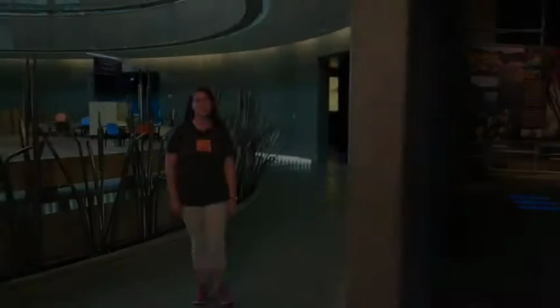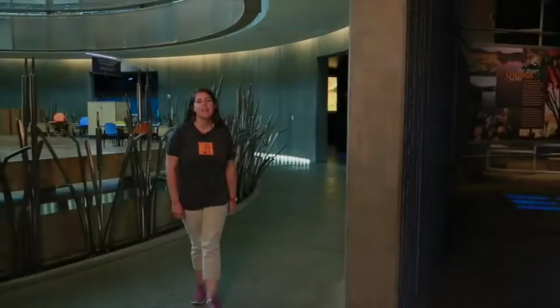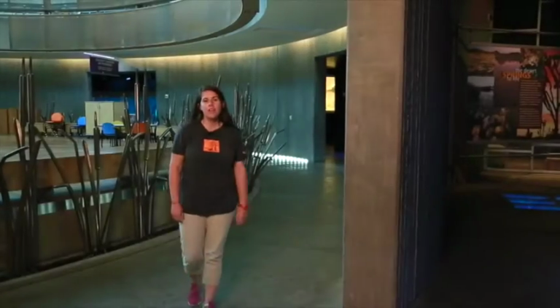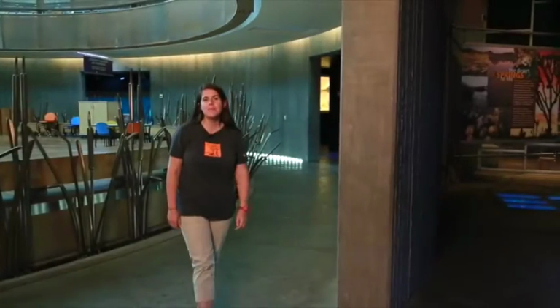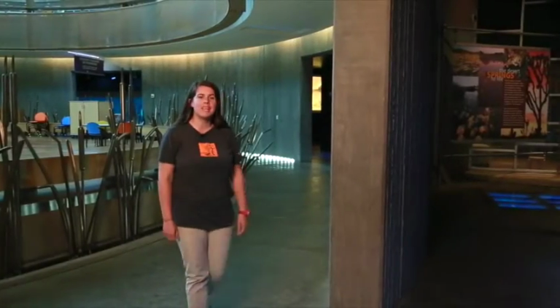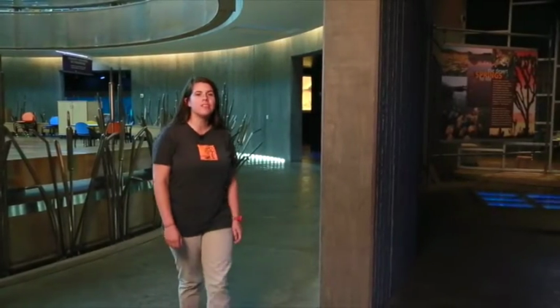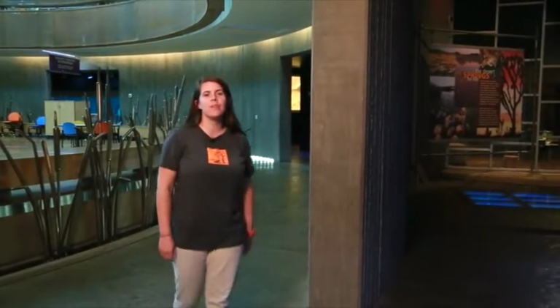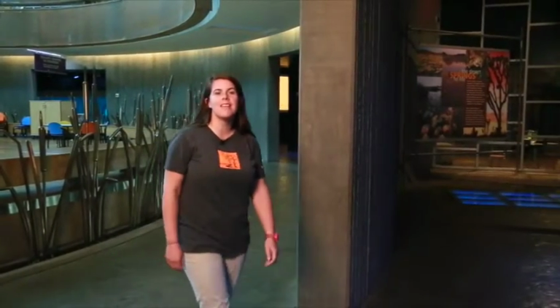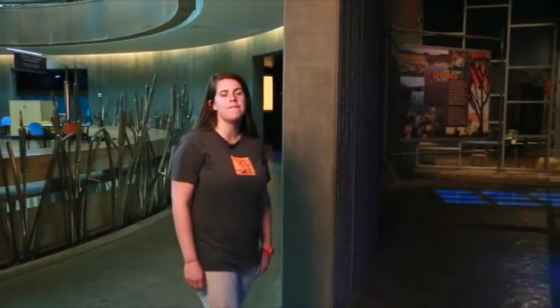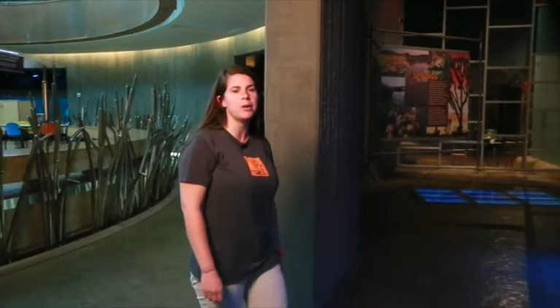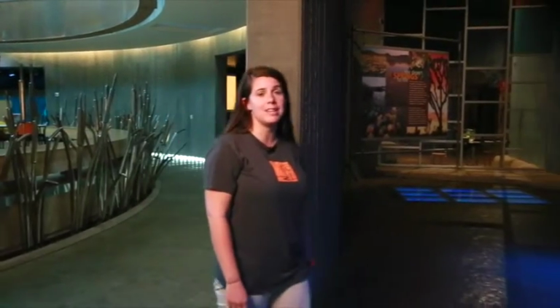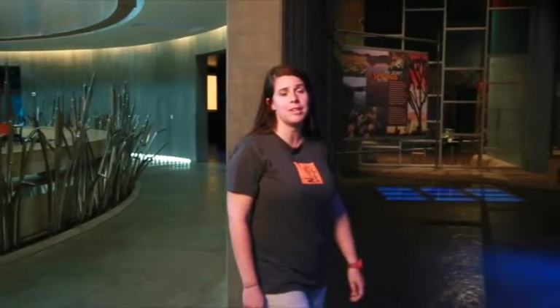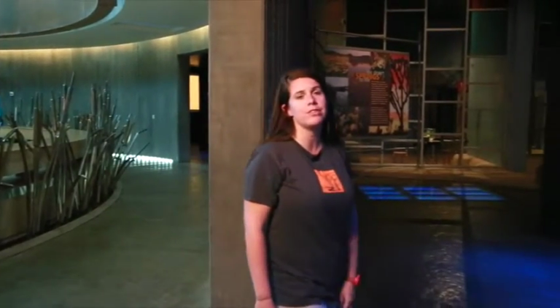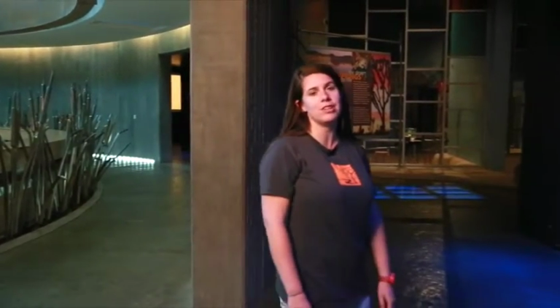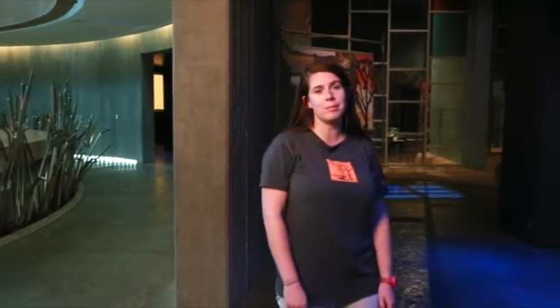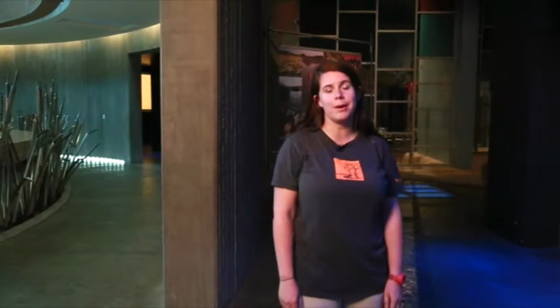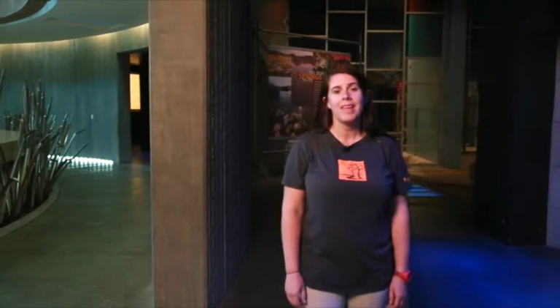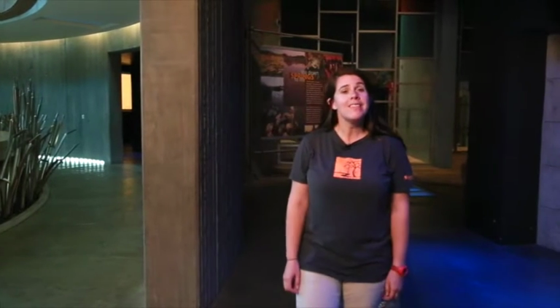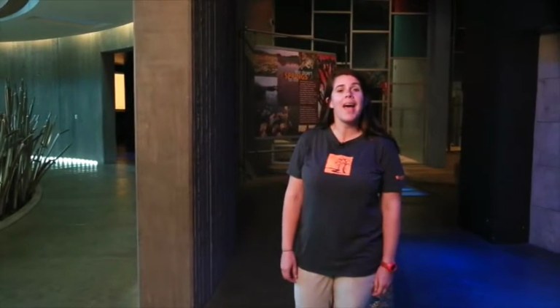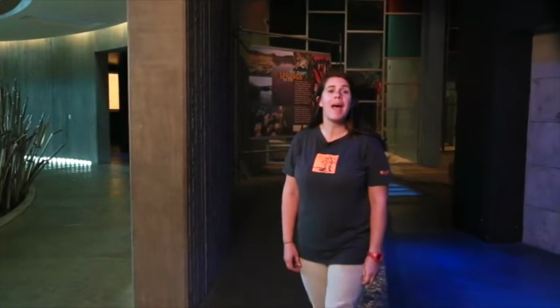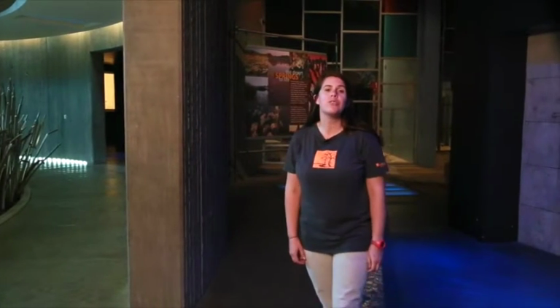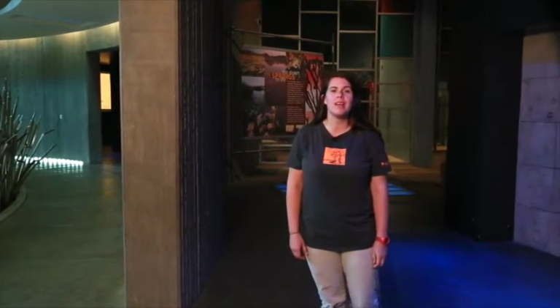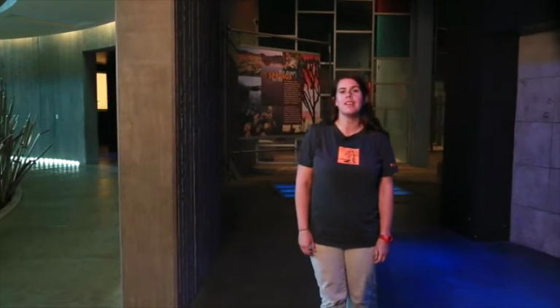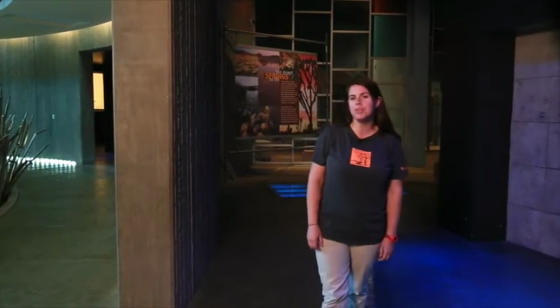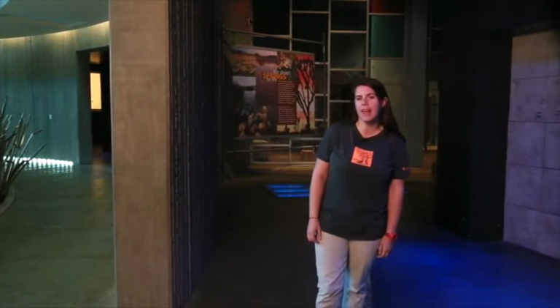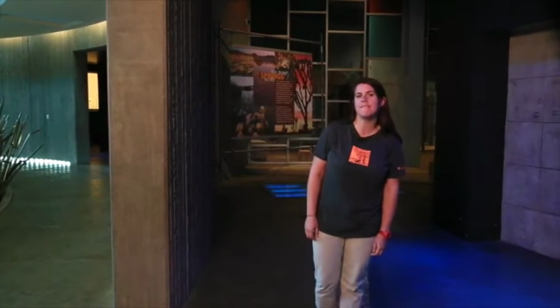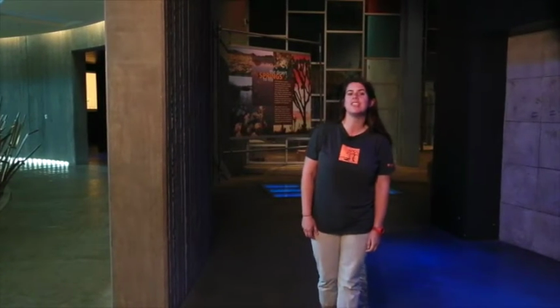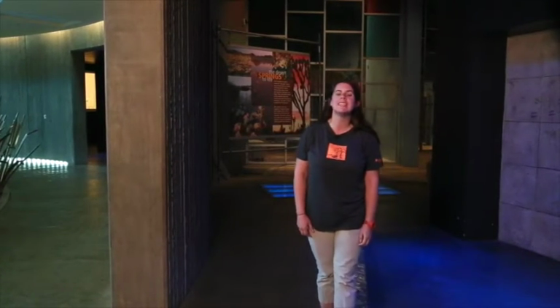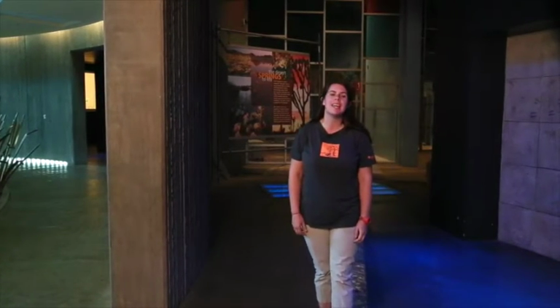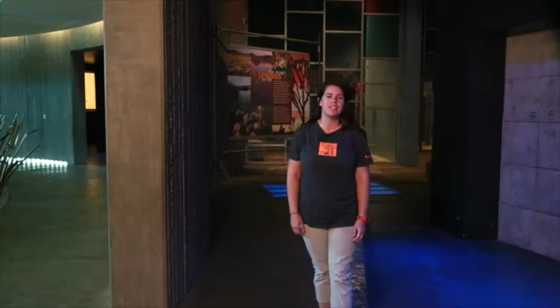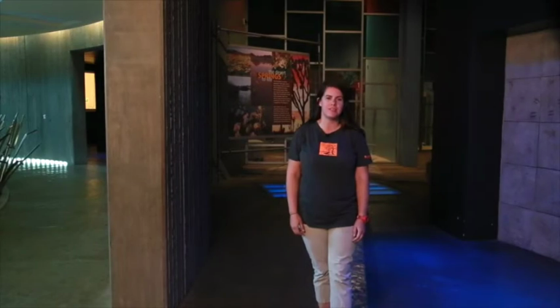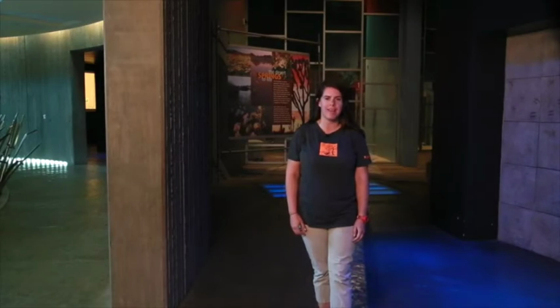The Origin Museum features more than 75 permanent exhibits for your students to explore. As you pass back through the rotunda, you'll come to a gallery that features the exciting natural history of Nevada.